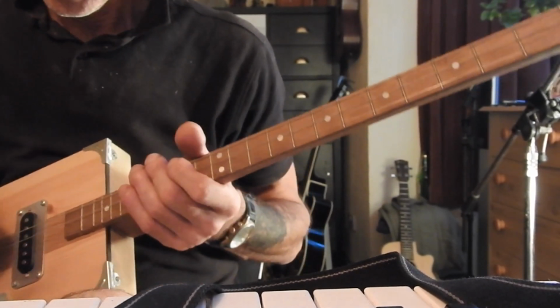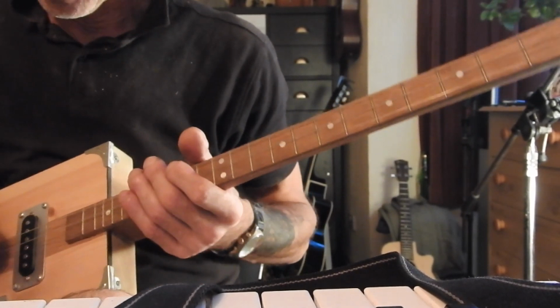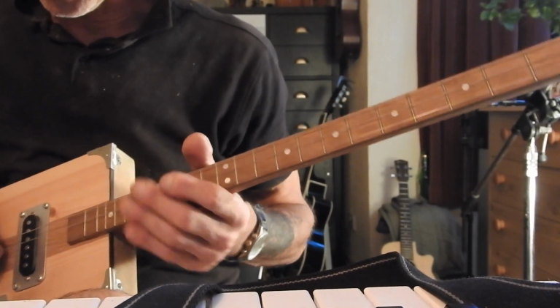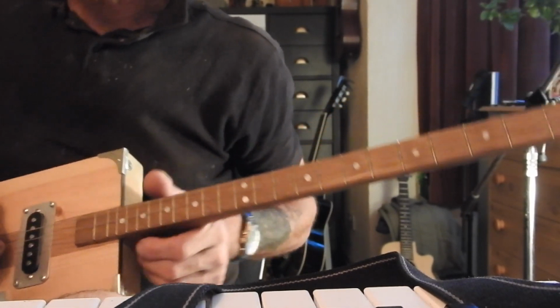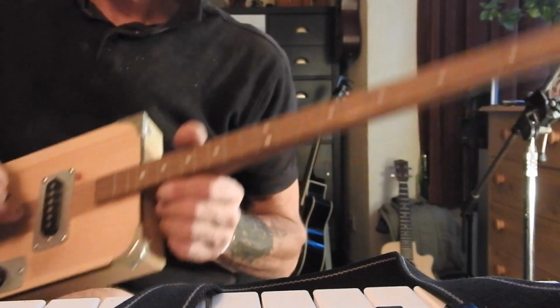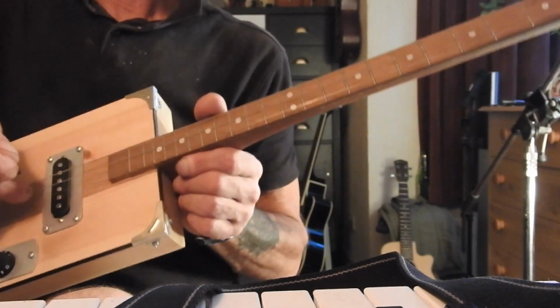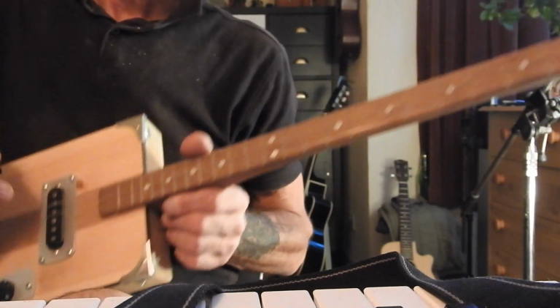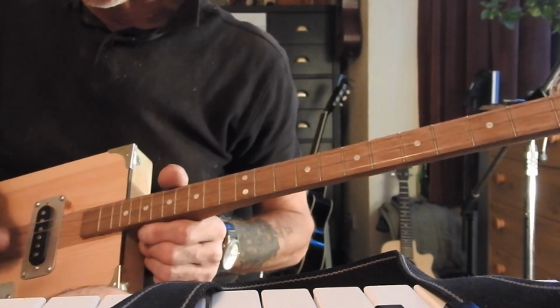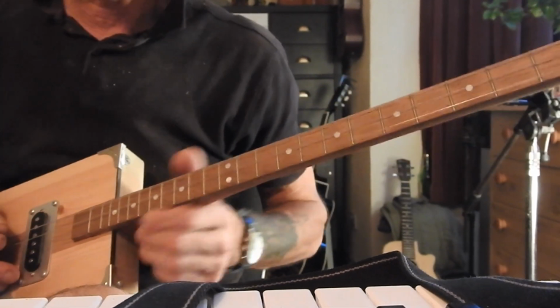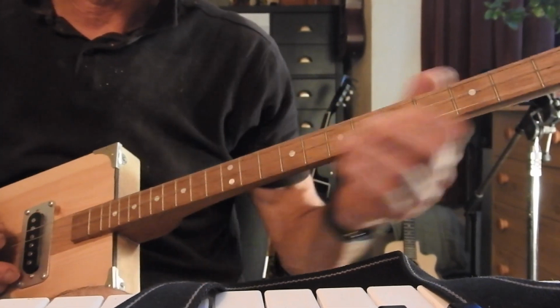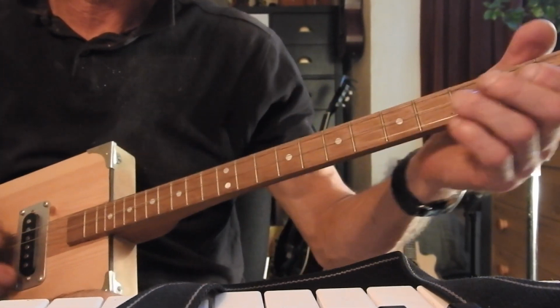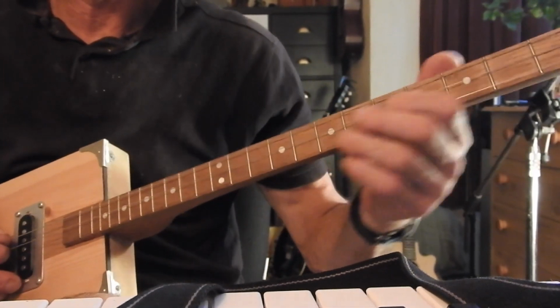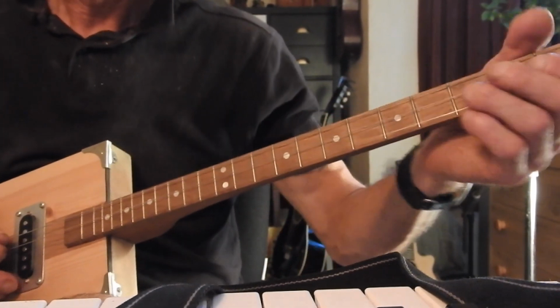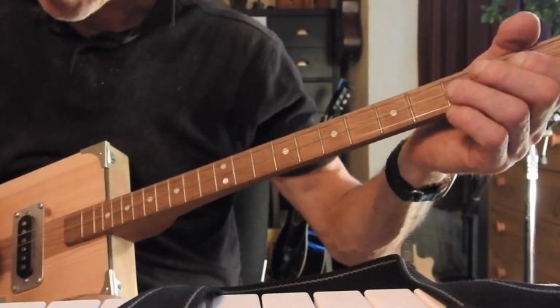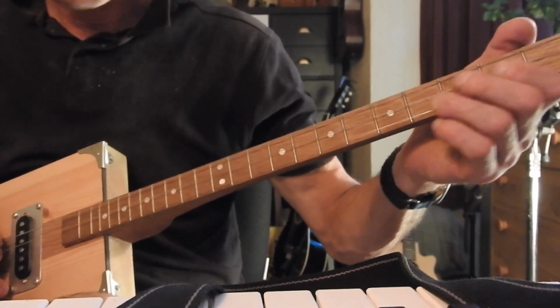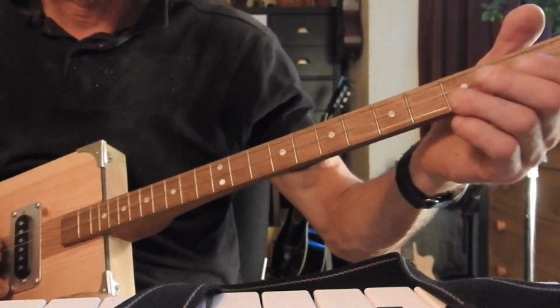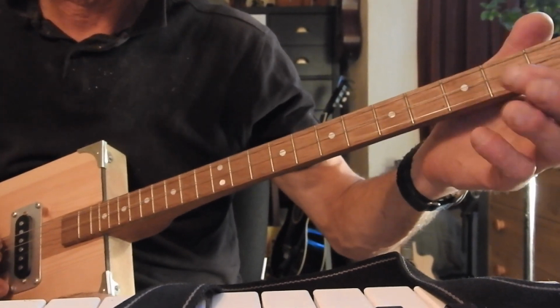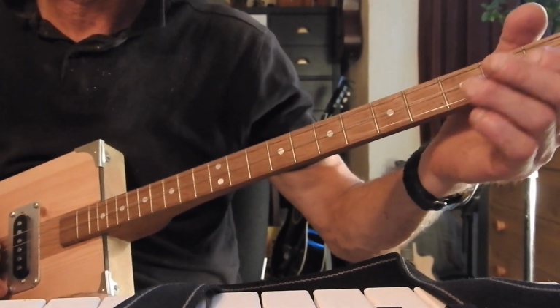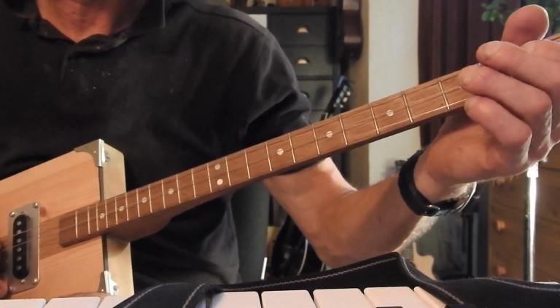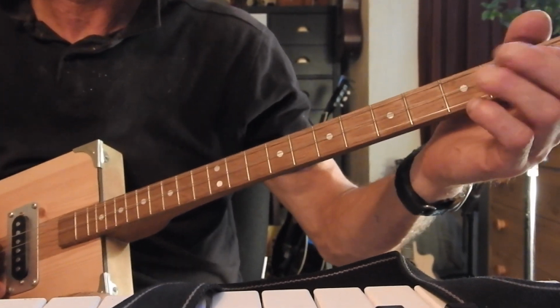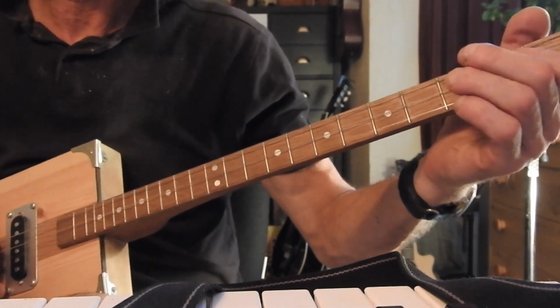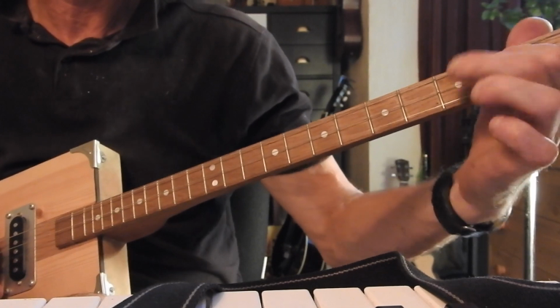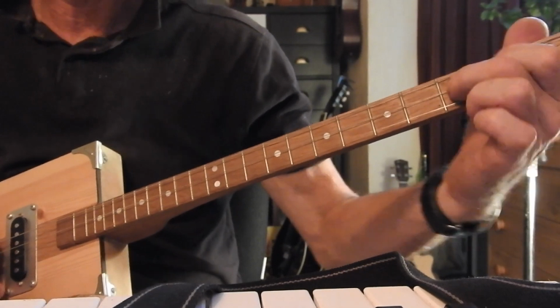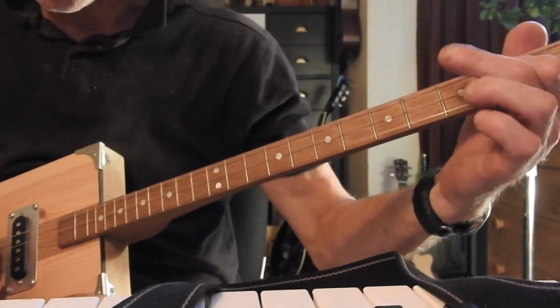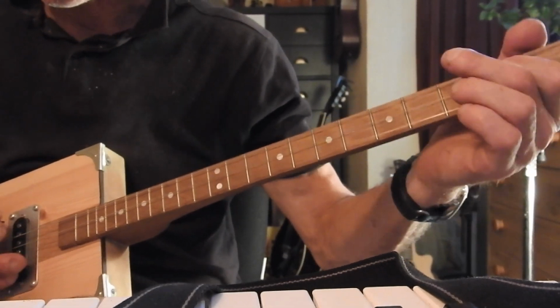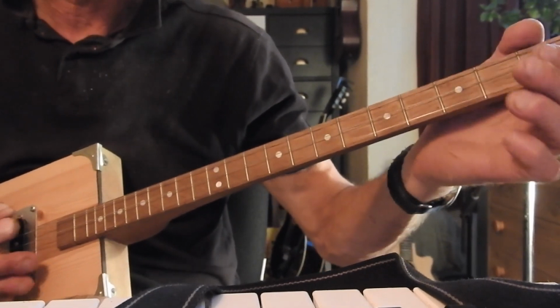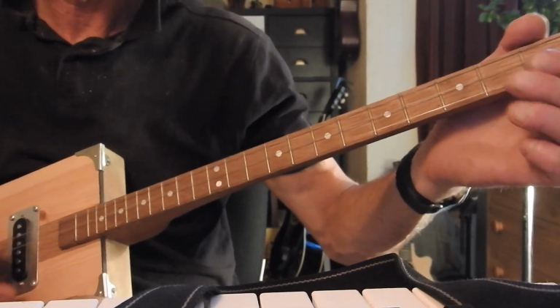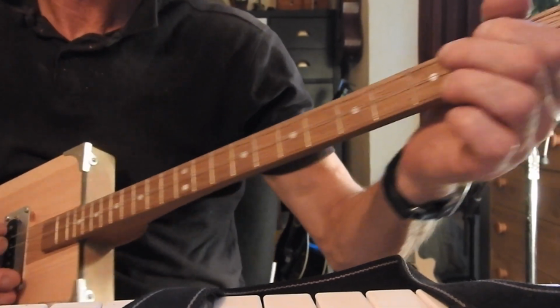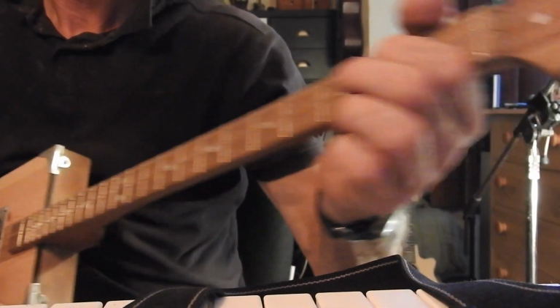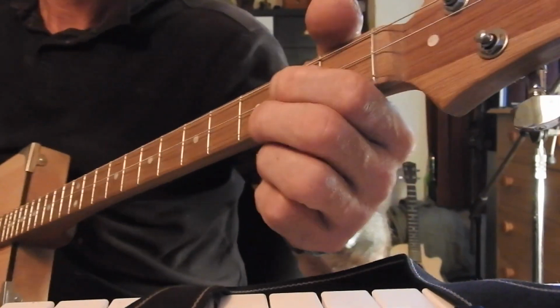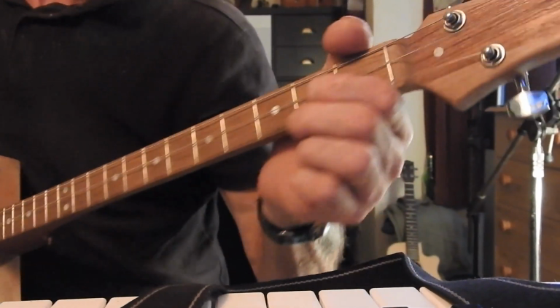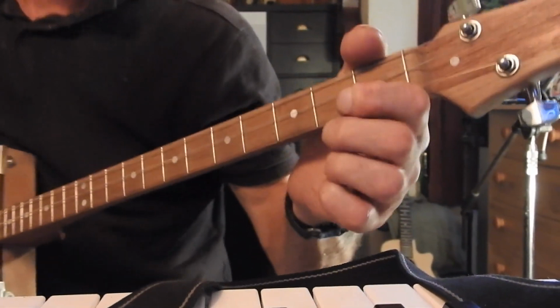On the second string we're gonna start fingering it on the second and third fret. As you can see — look.